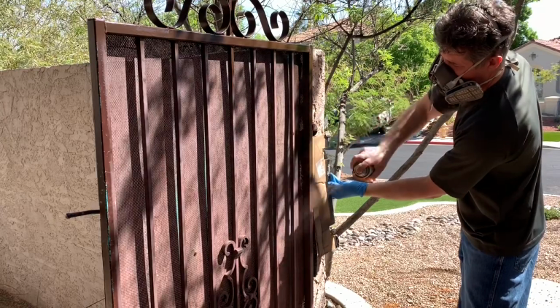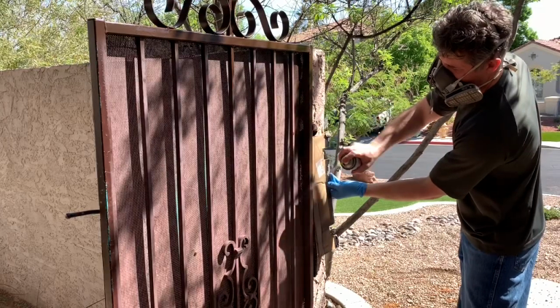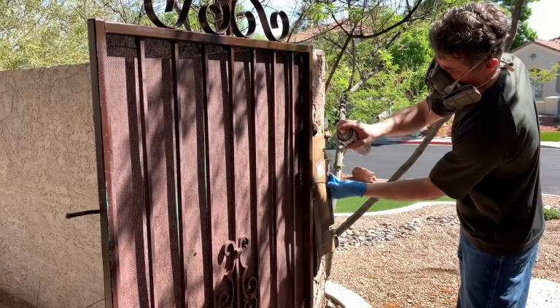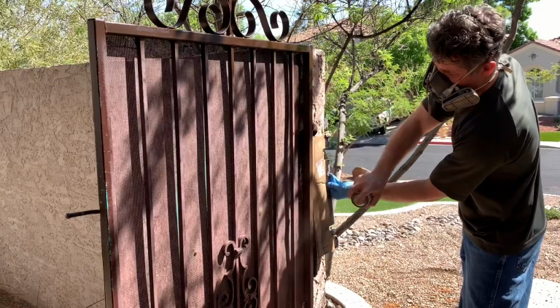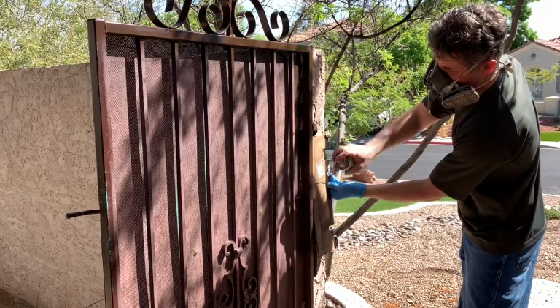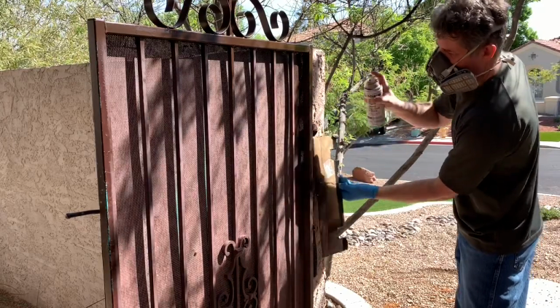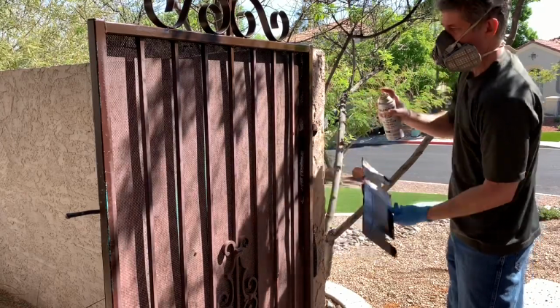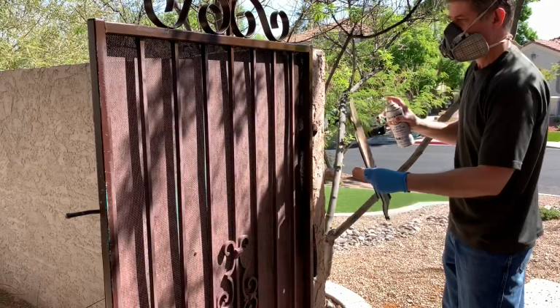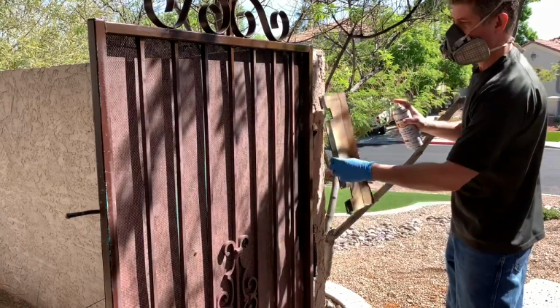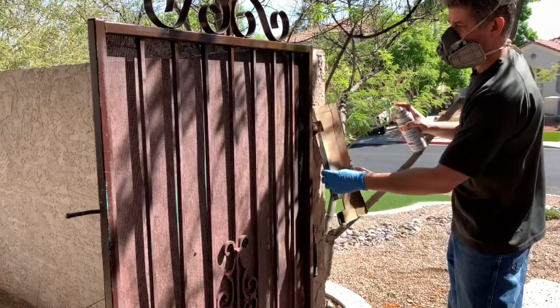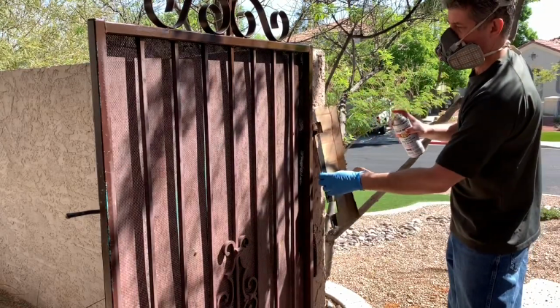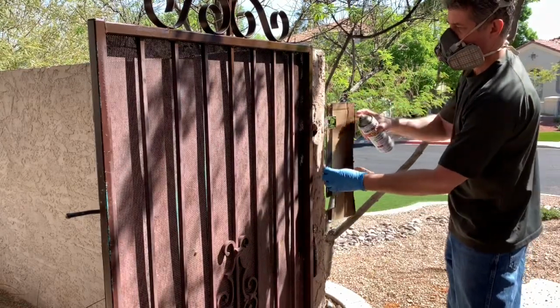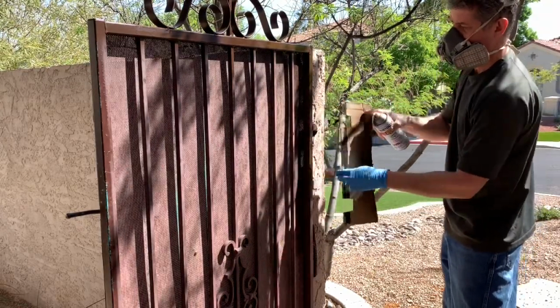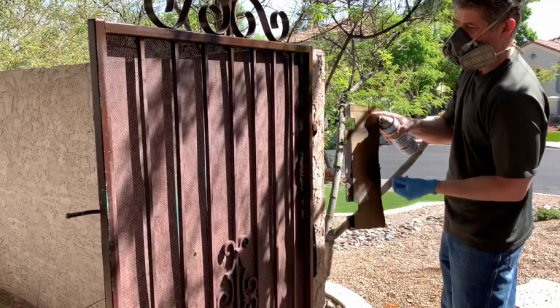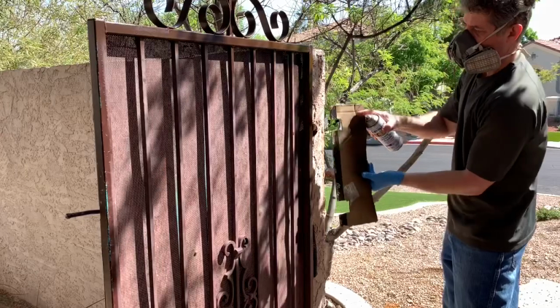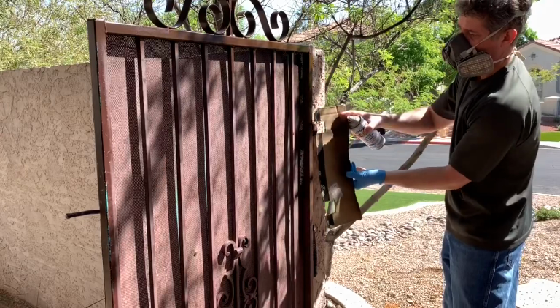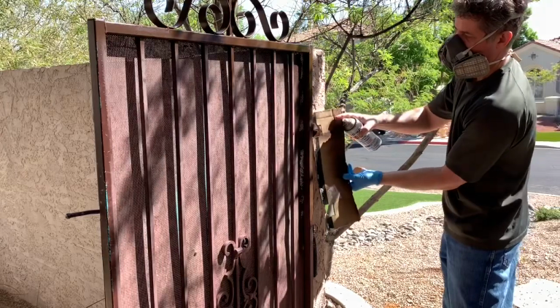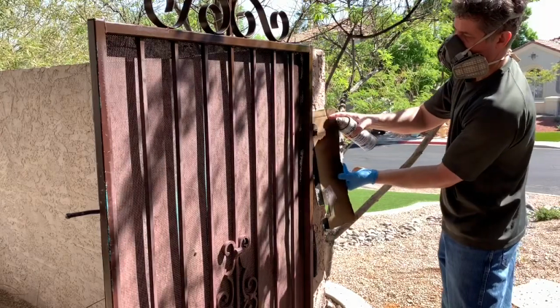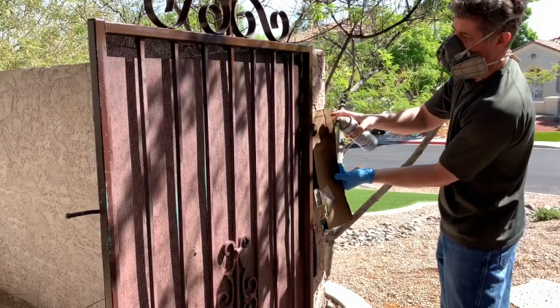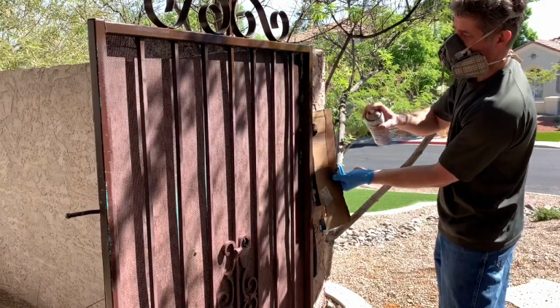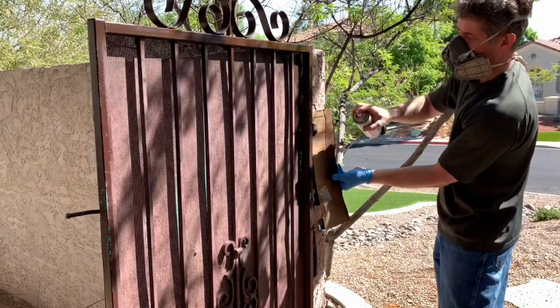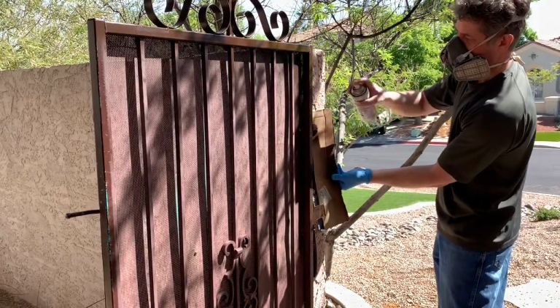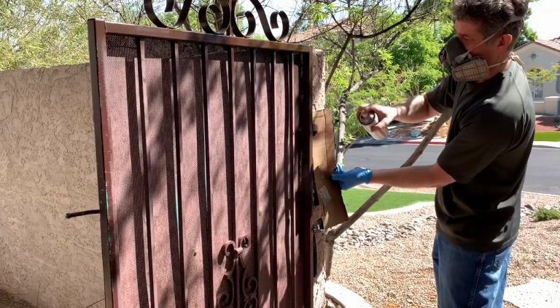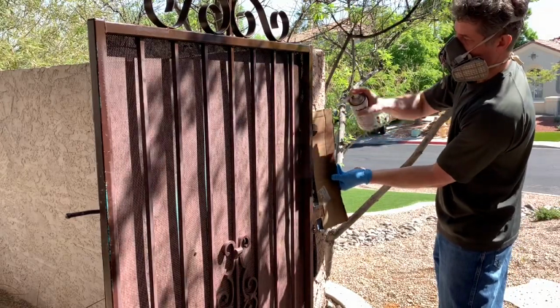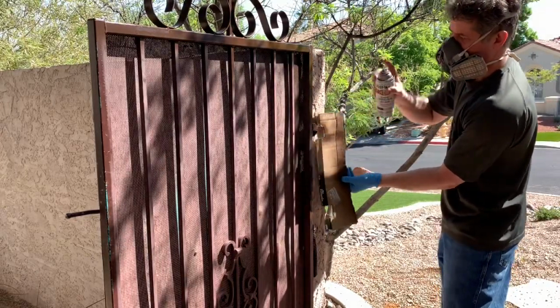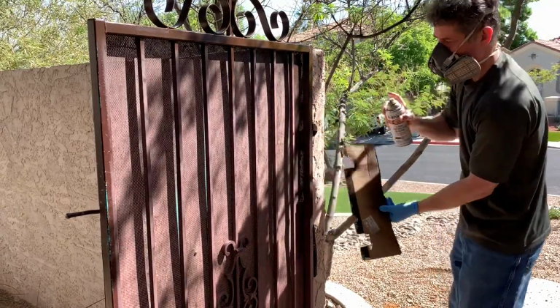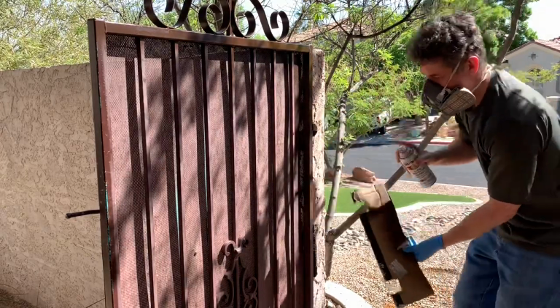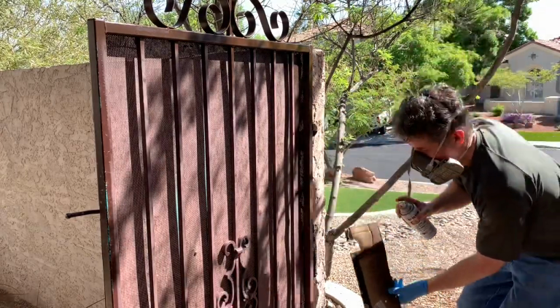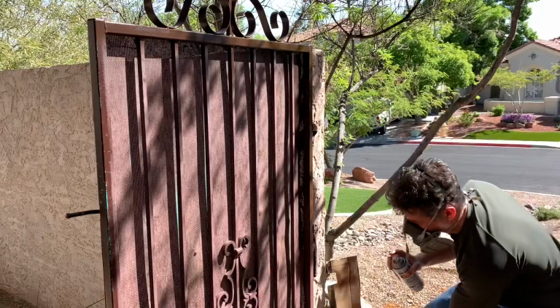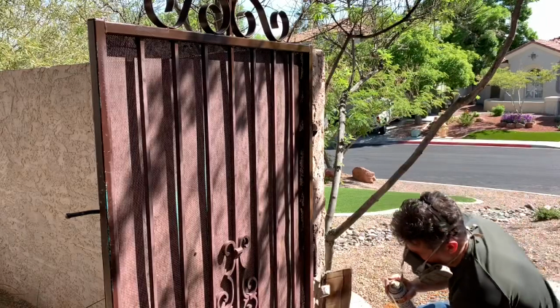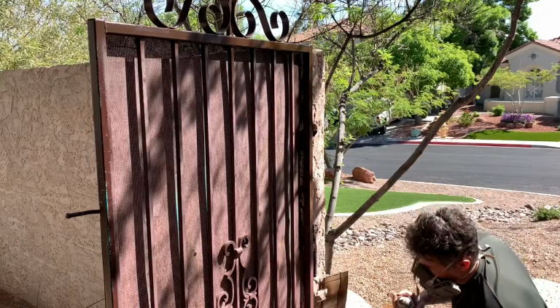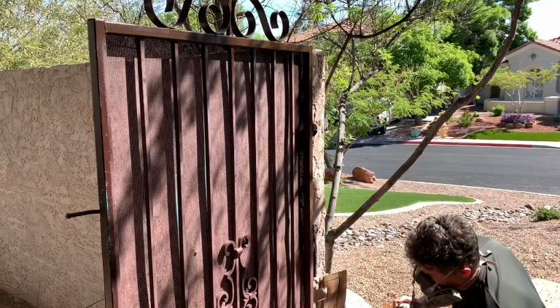By the way, I cut small notches in that cardboard just so it fits perfectly over the hinges on that gate, so that I could spray the hinges and no paint would get on the wall.